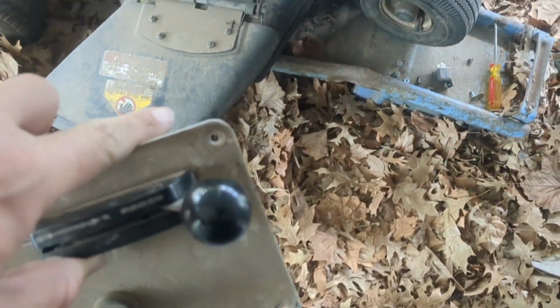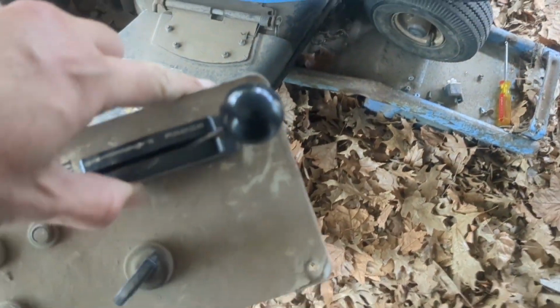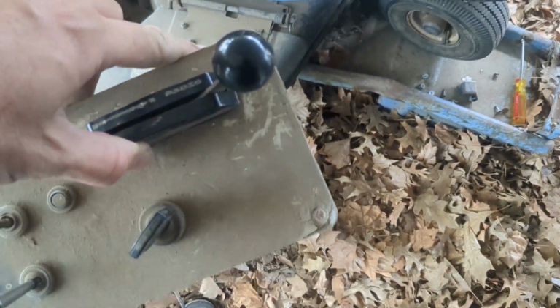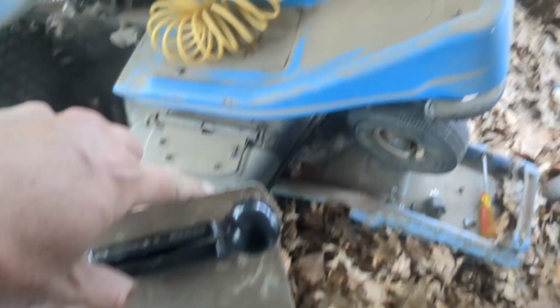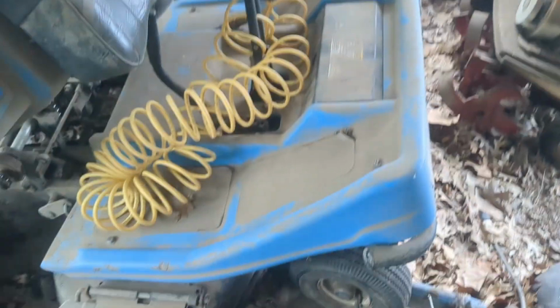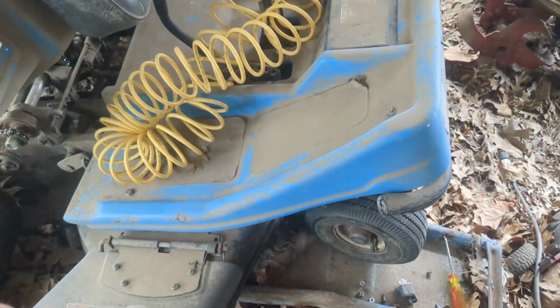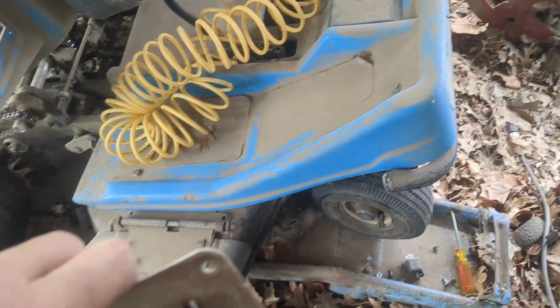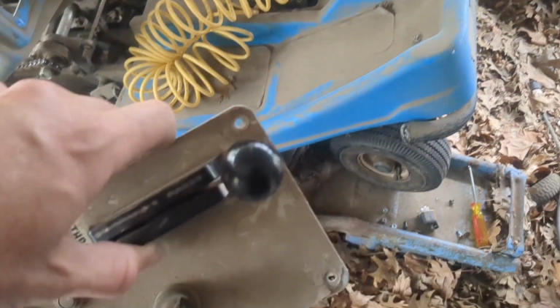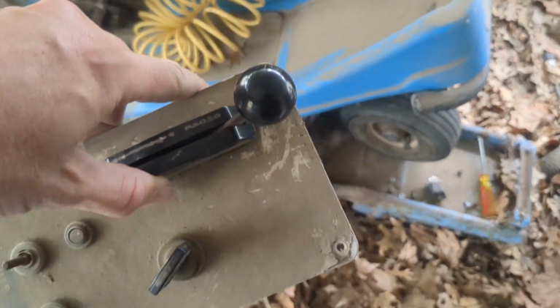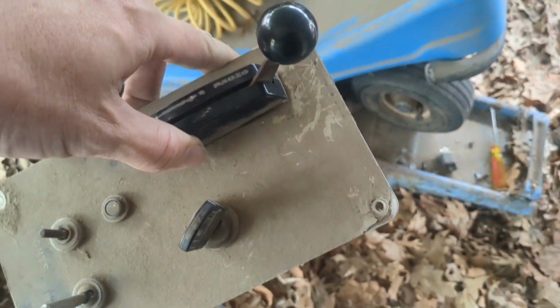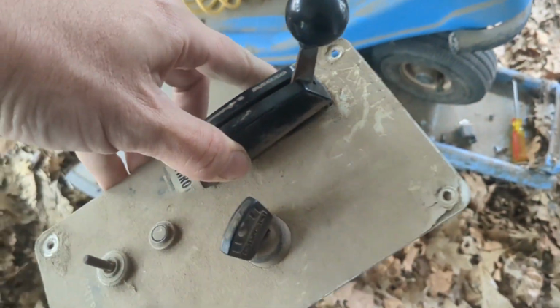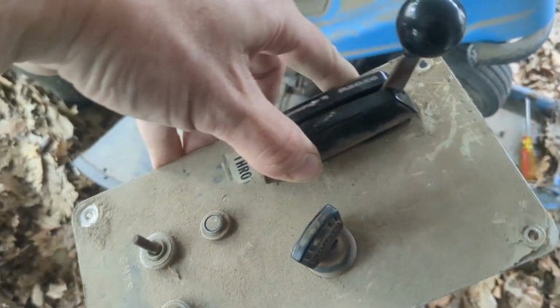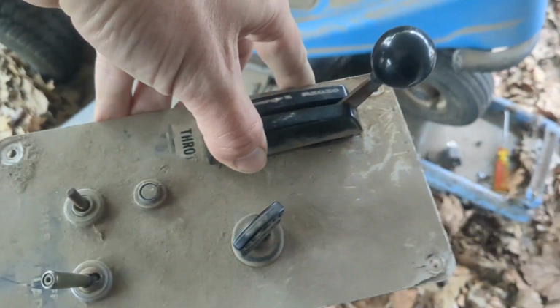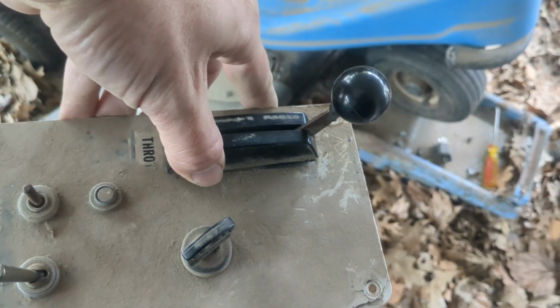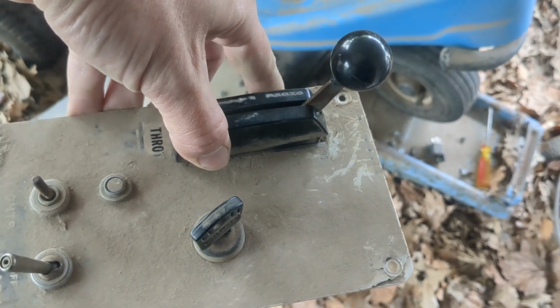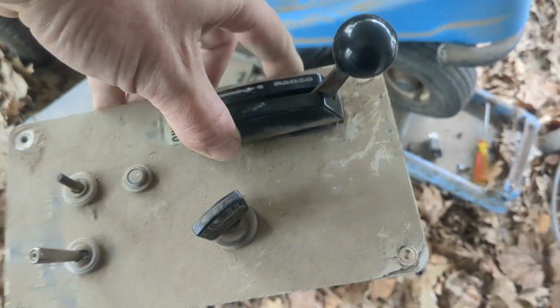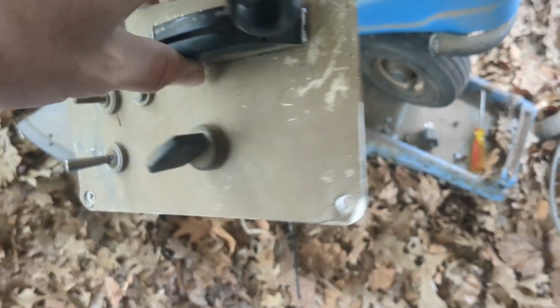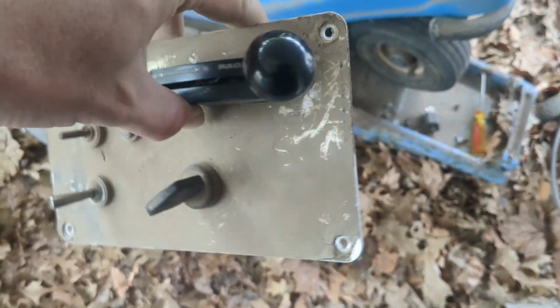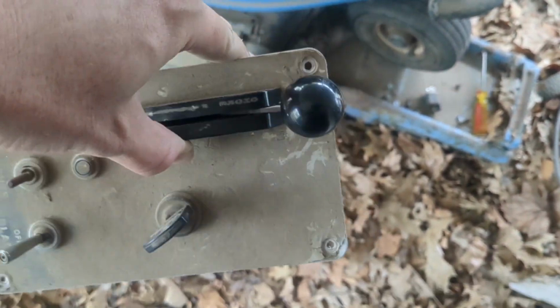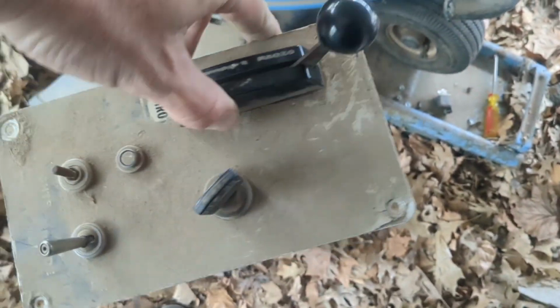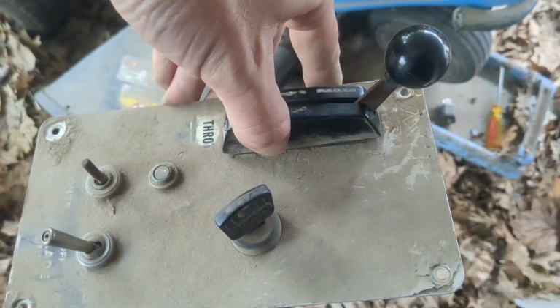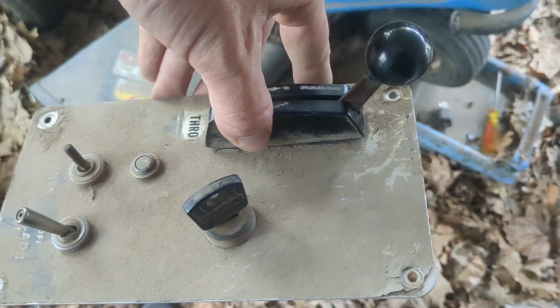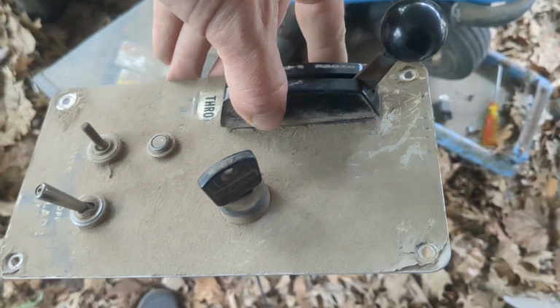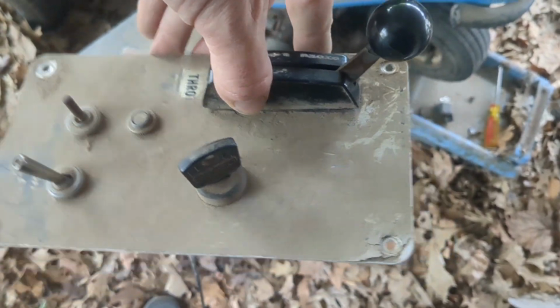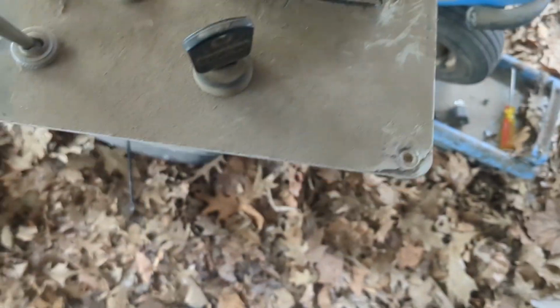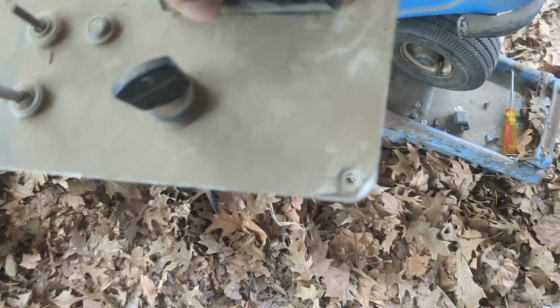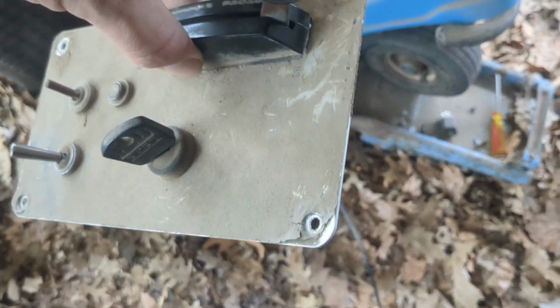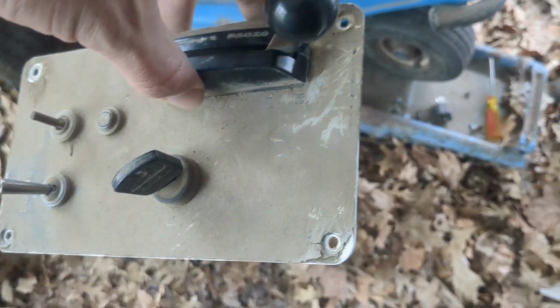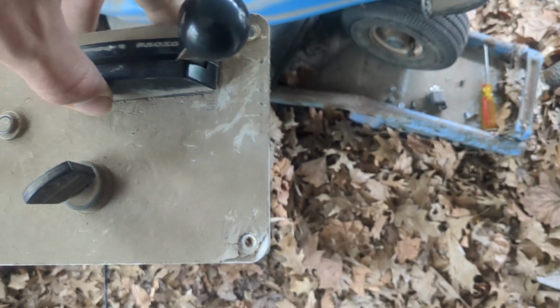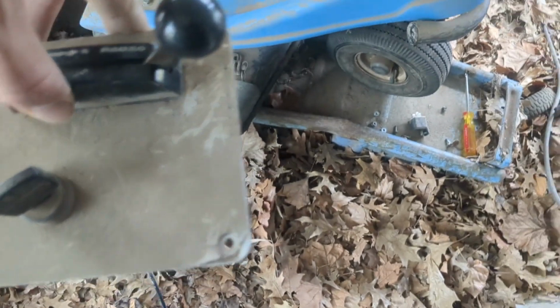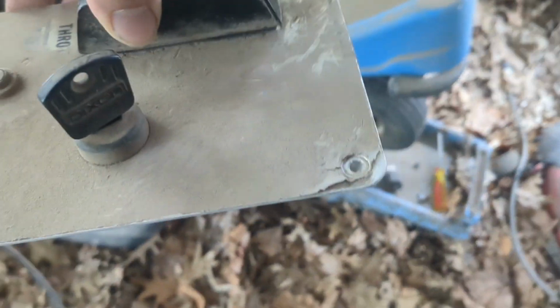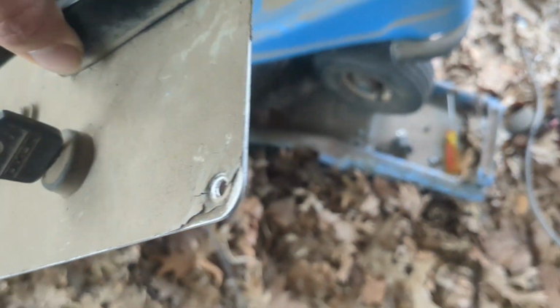Alright, so I'm working on the Dixon ZTR4421. The throttle cable is not working right. So in case you're wondering how to get the throttle out, you can pull it out like this — you're going to have to do that anyways.